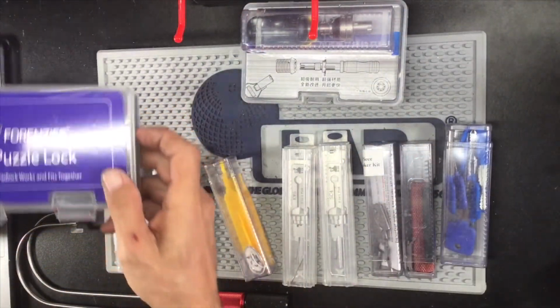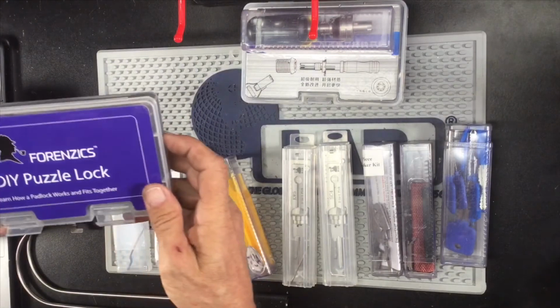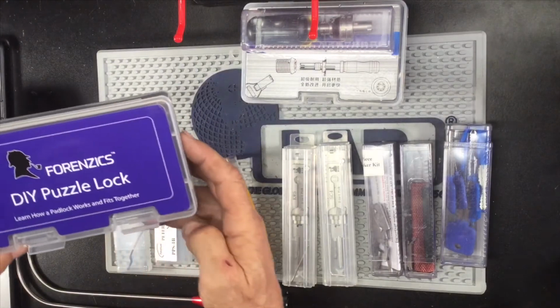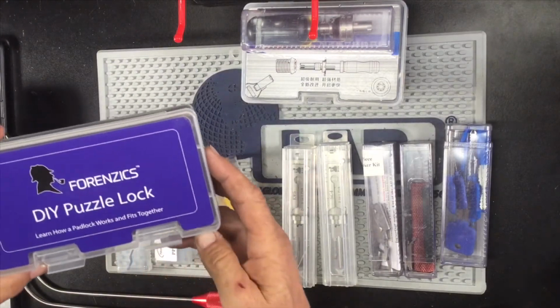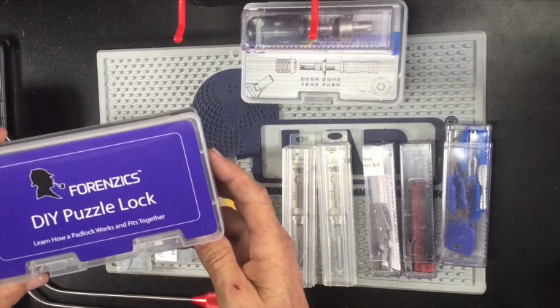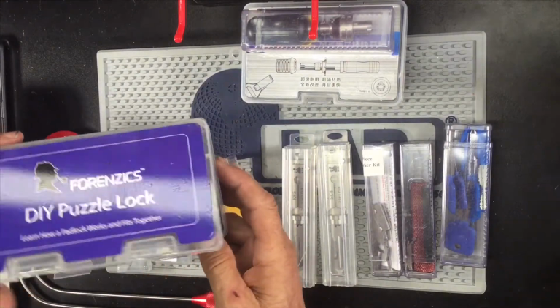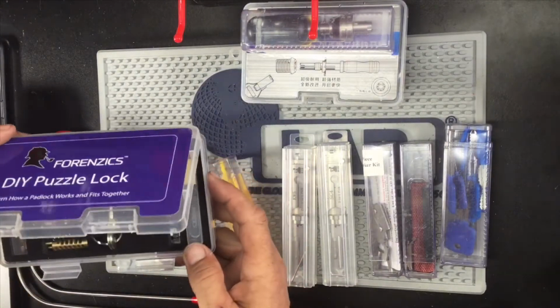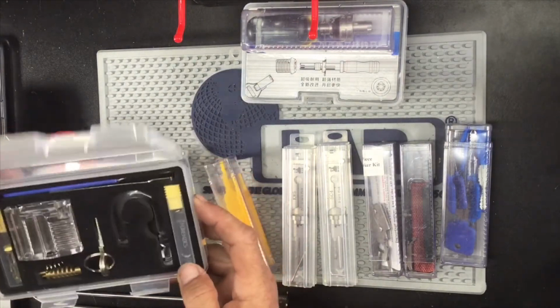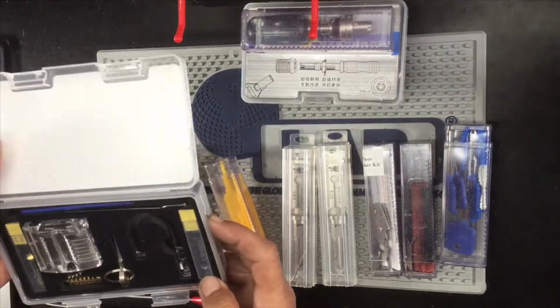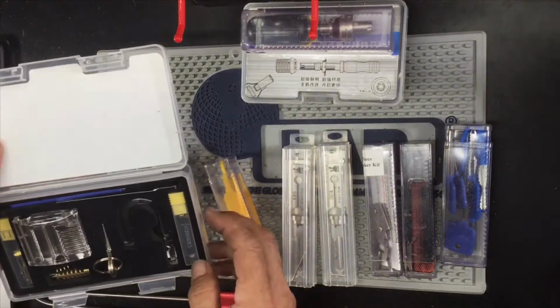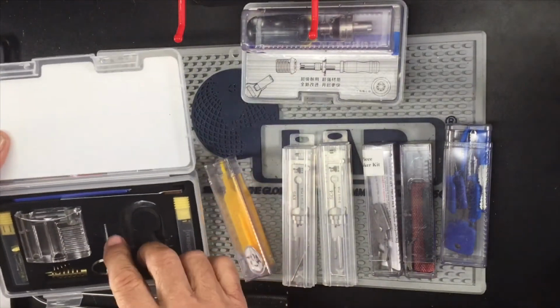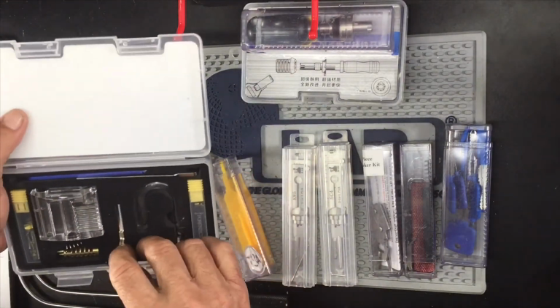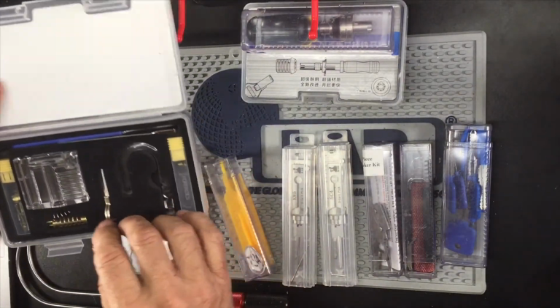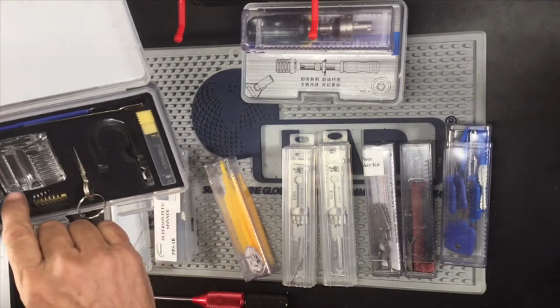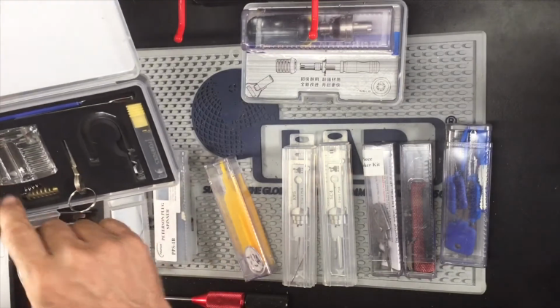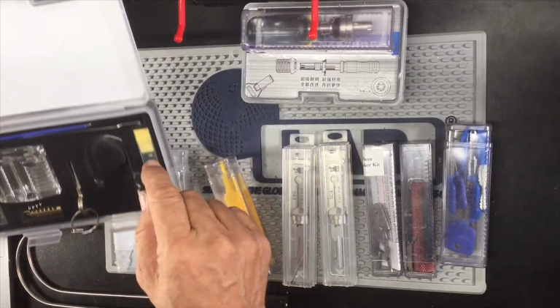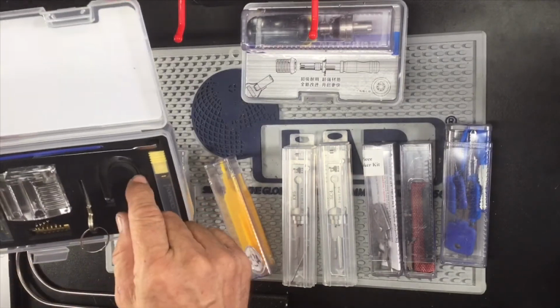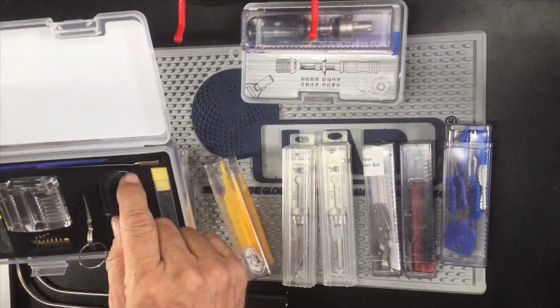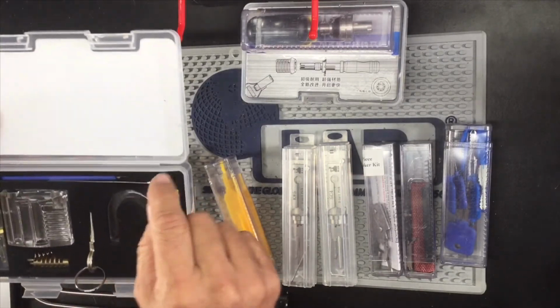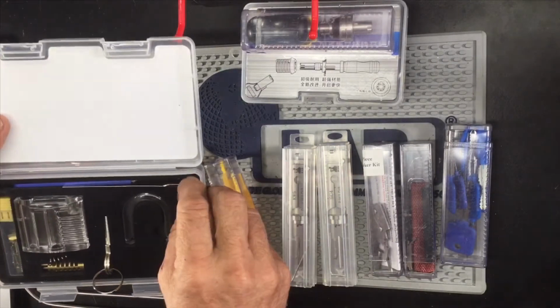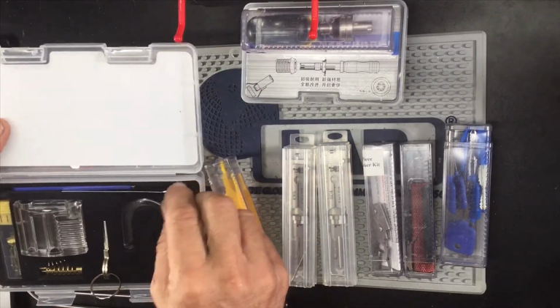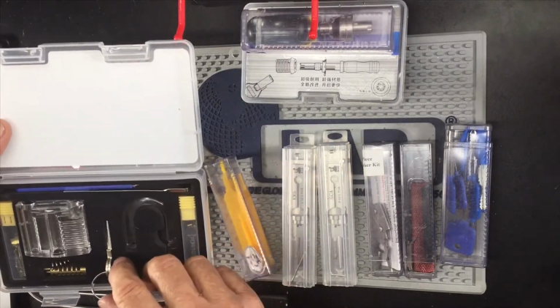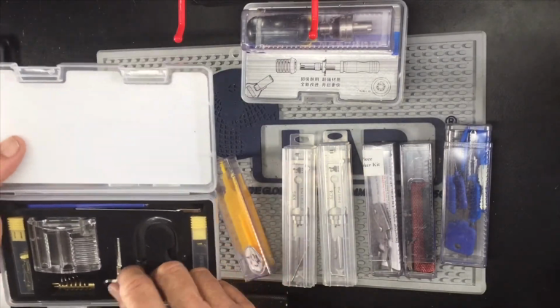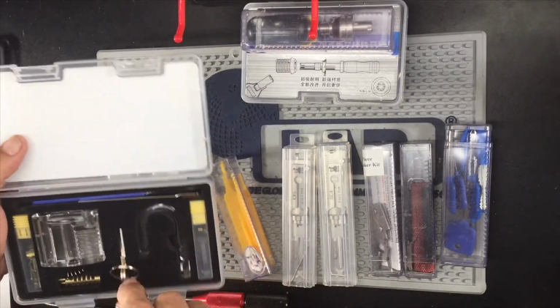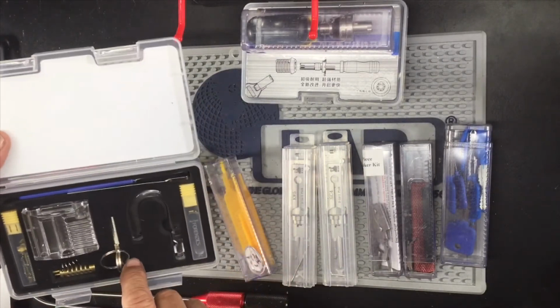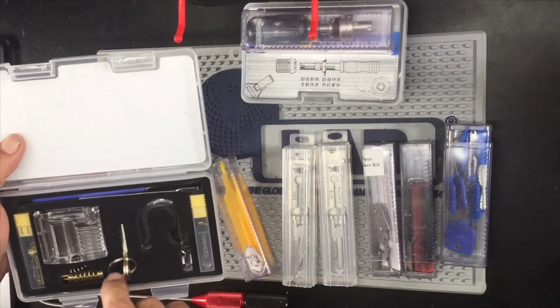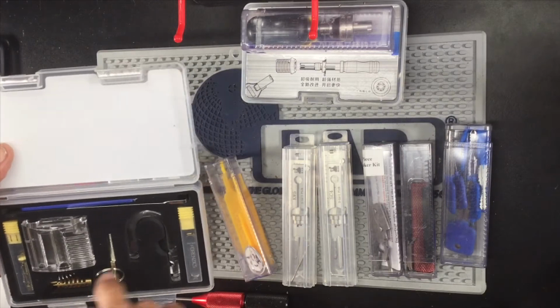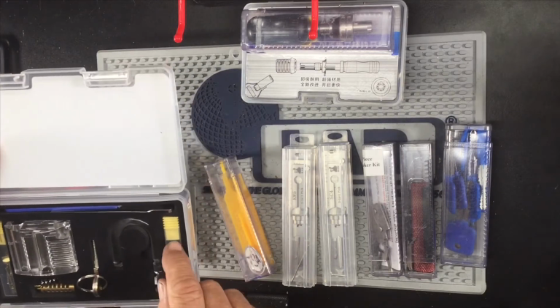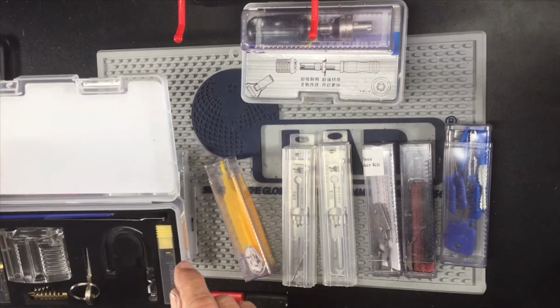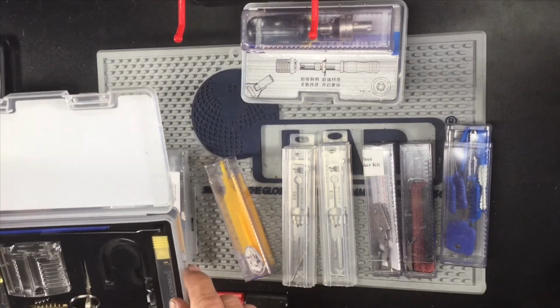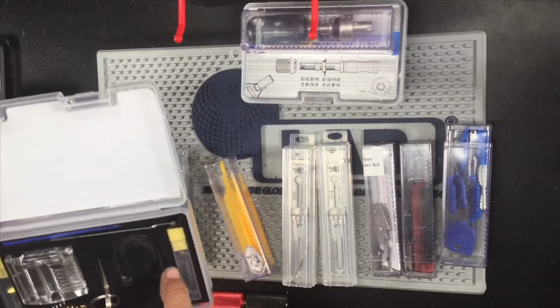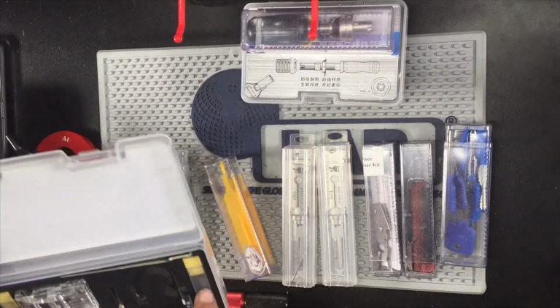This is one of those puzzle locks. Here's the whole lock — everything there, everything in pieces: keys, shackle, pins.